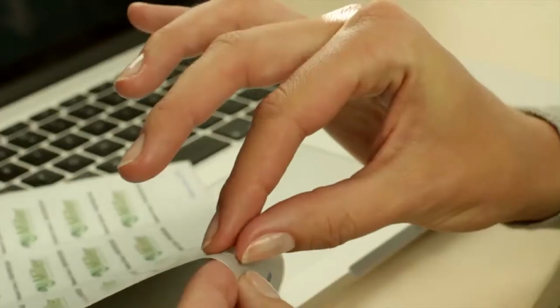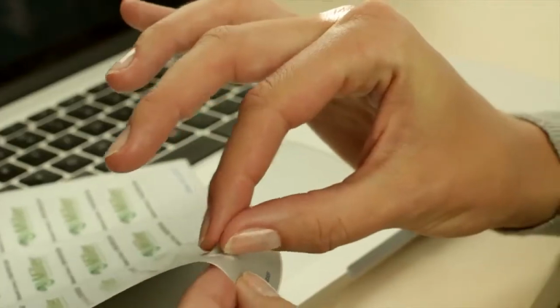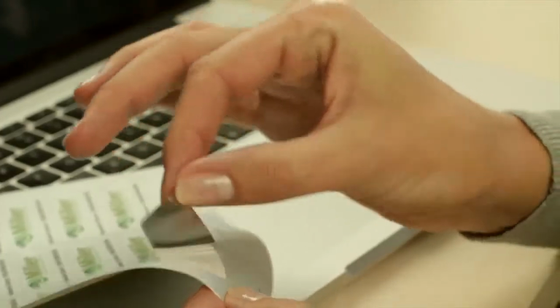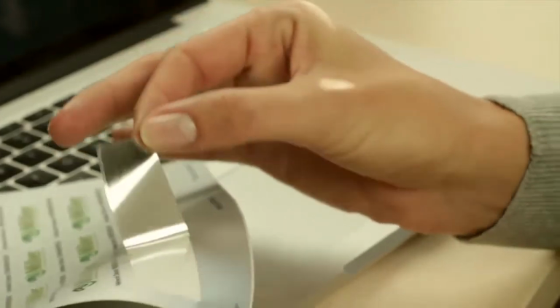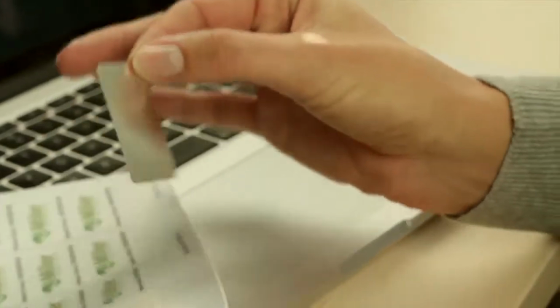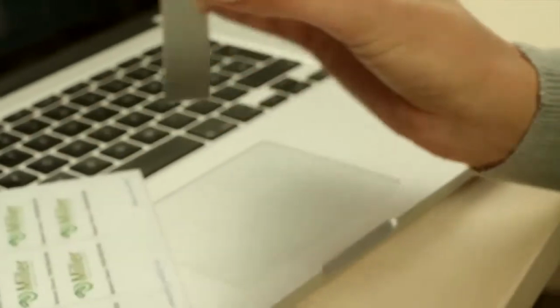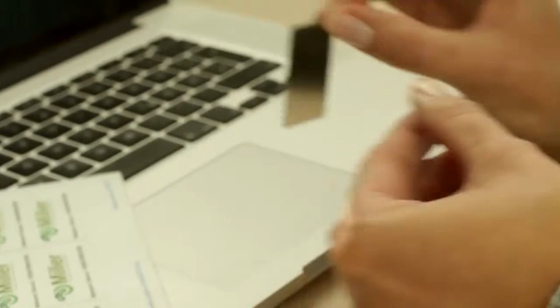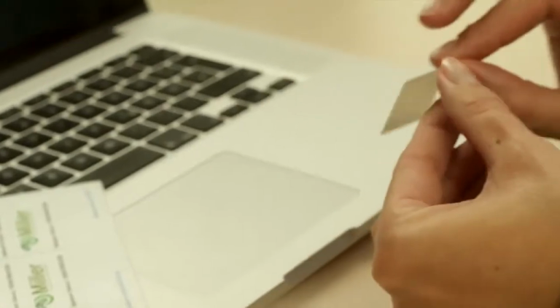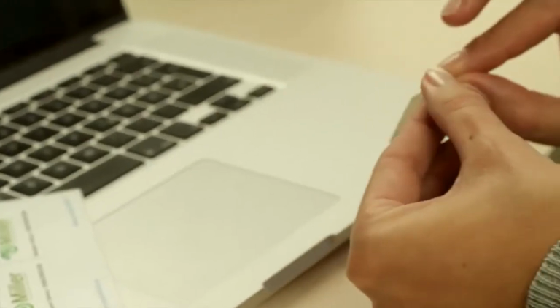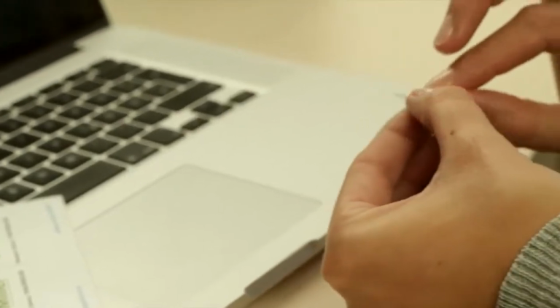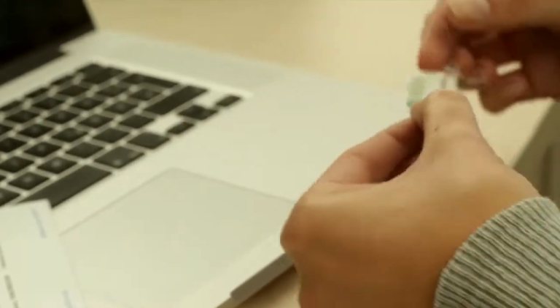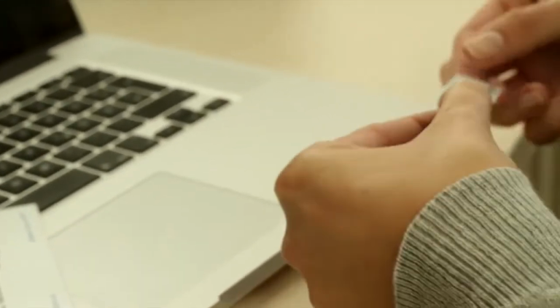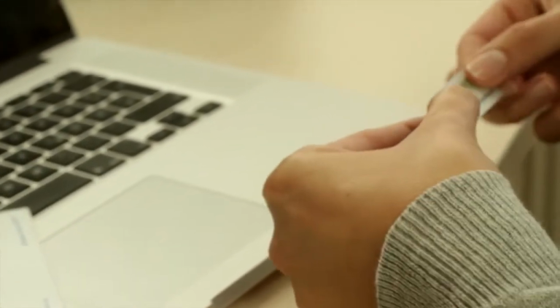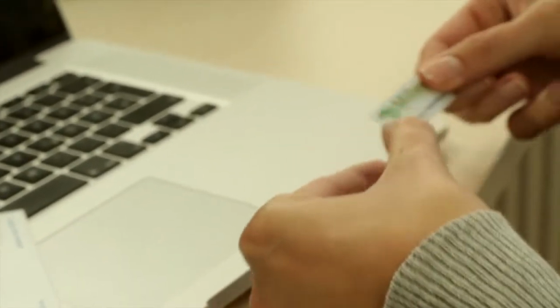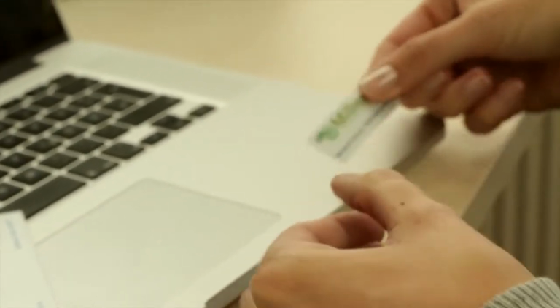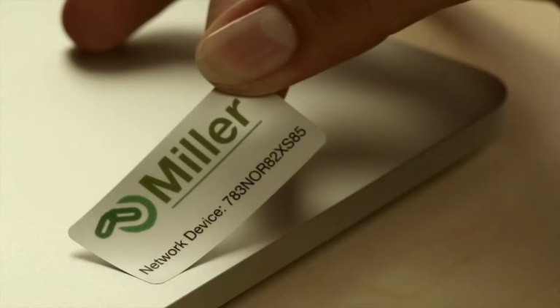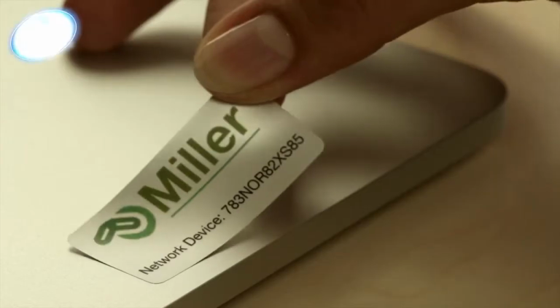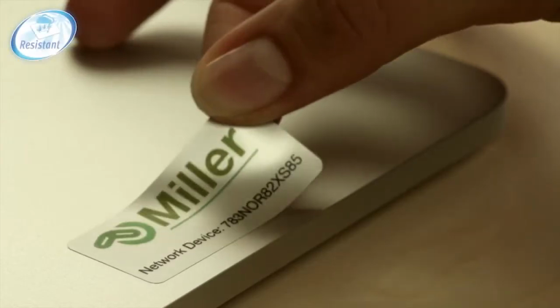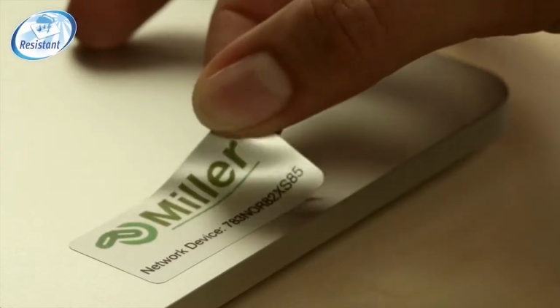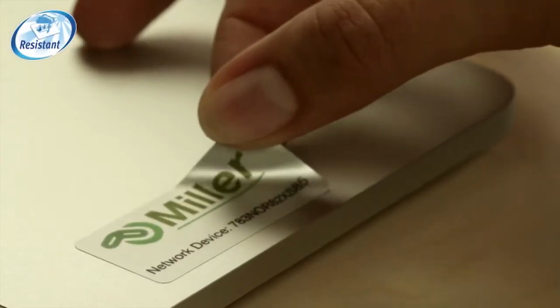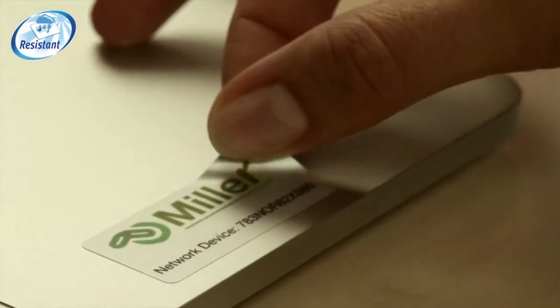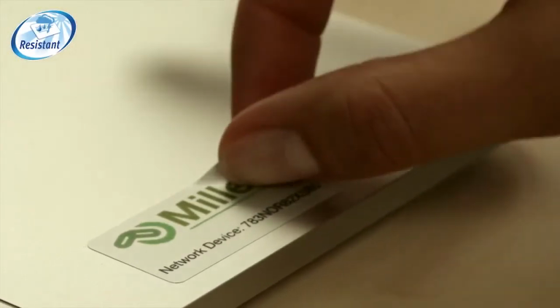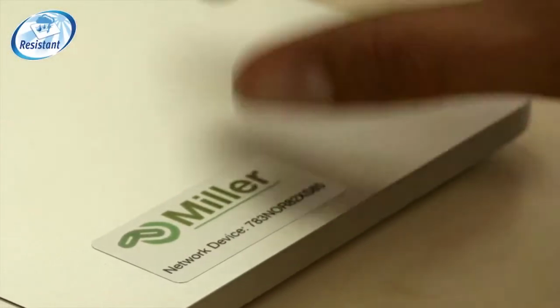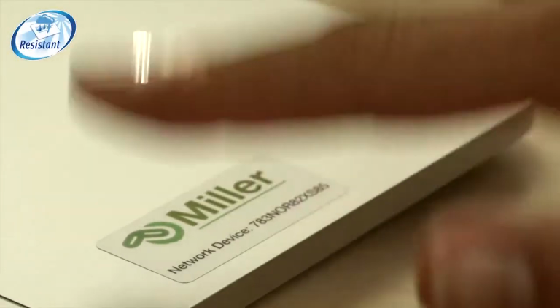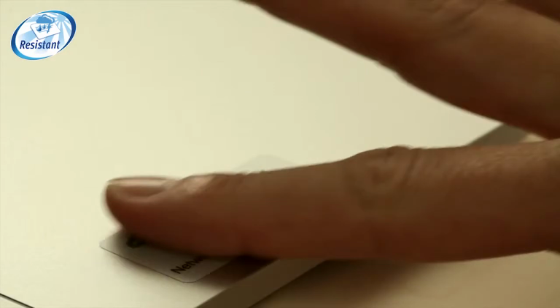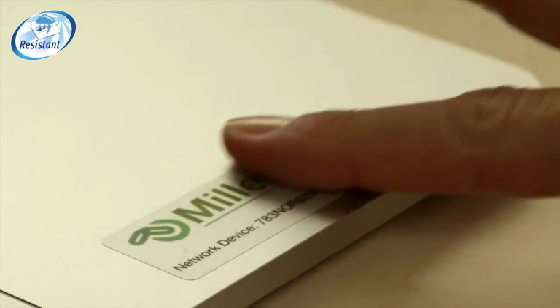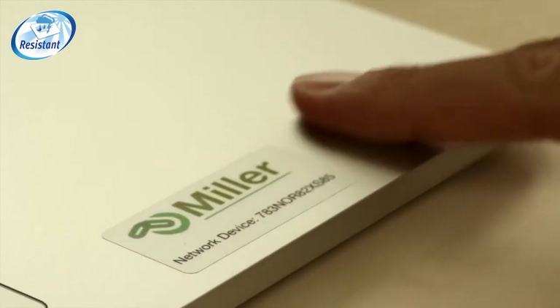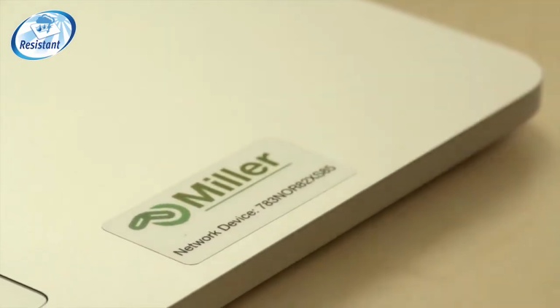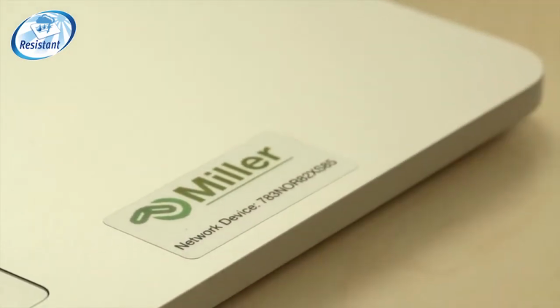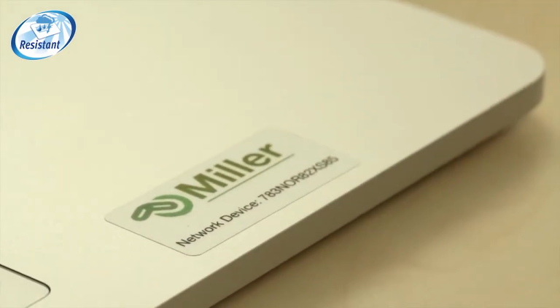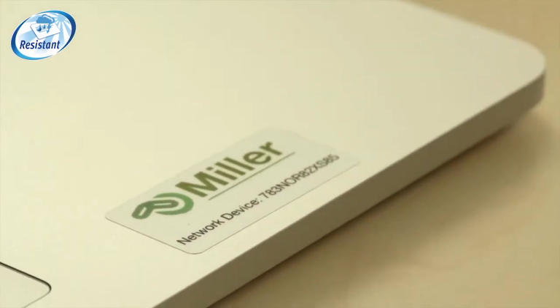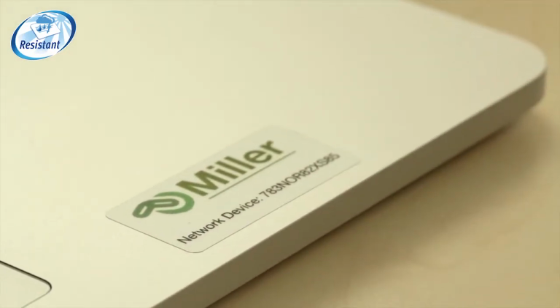If you need a durable label that is also stylish, silver heavy duty labels are ideal for labelling IT and other electronic equipment.